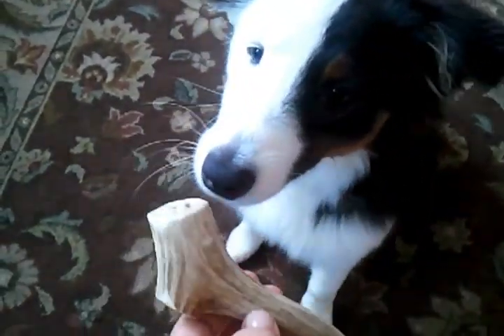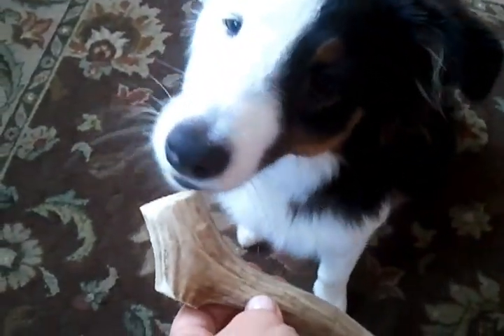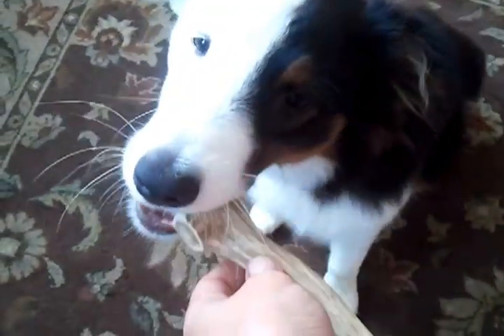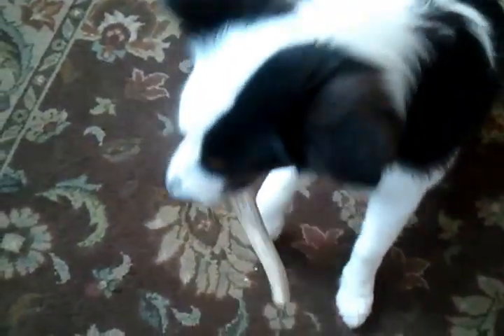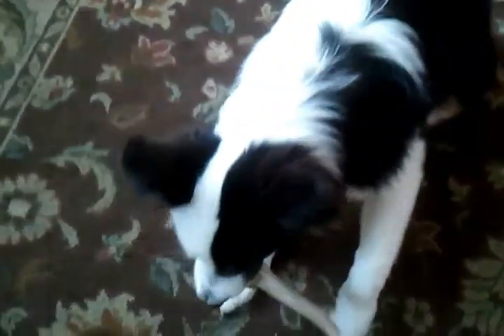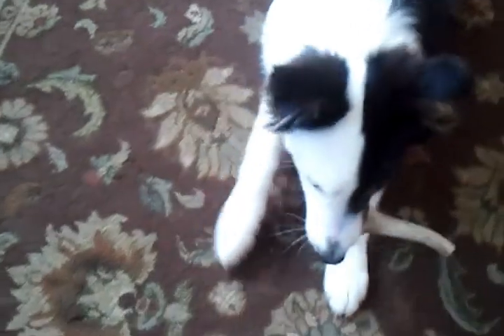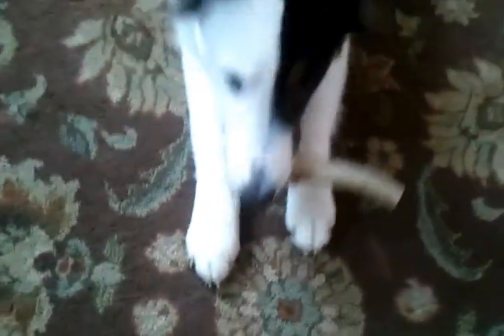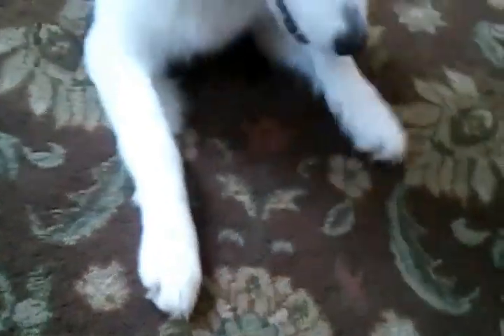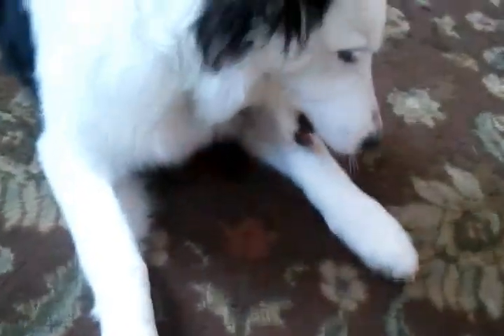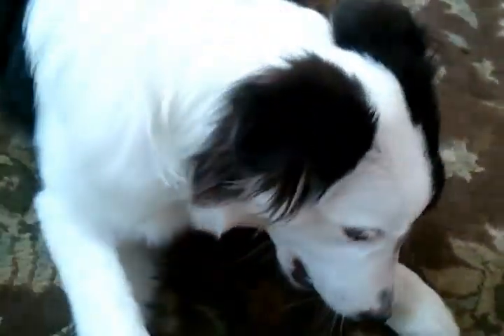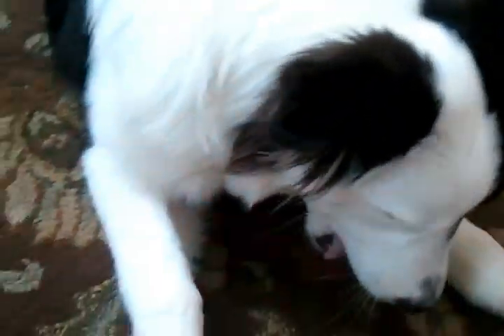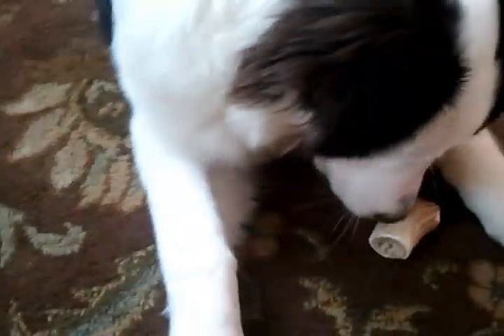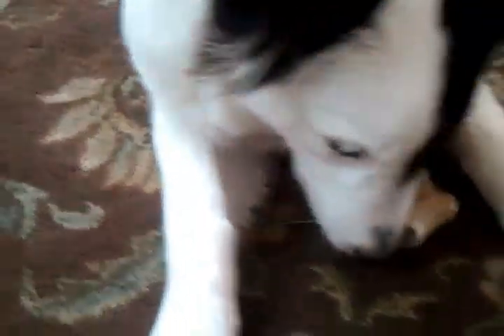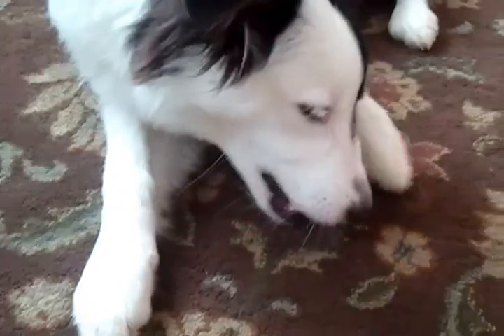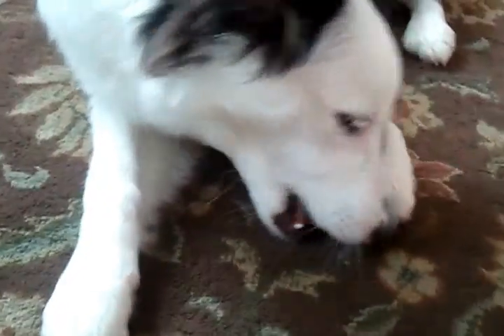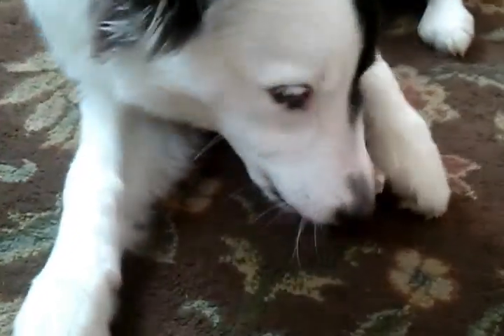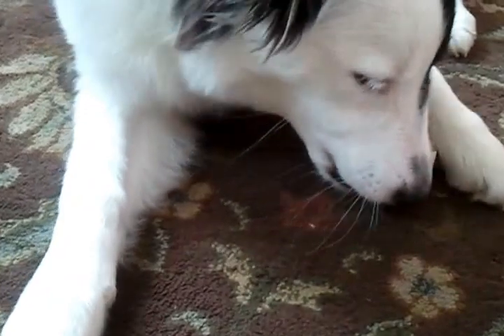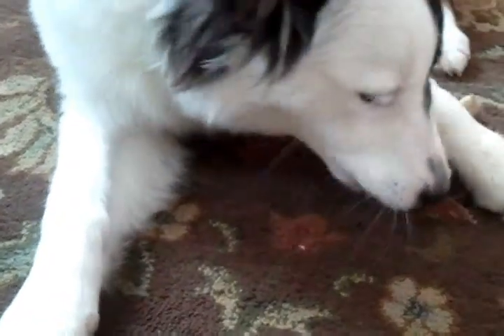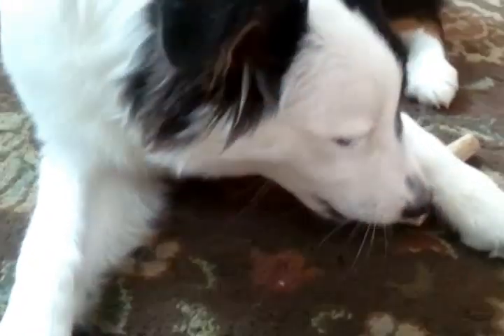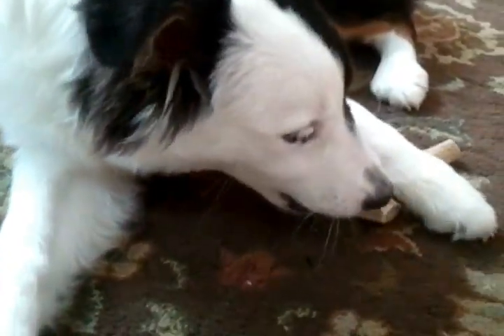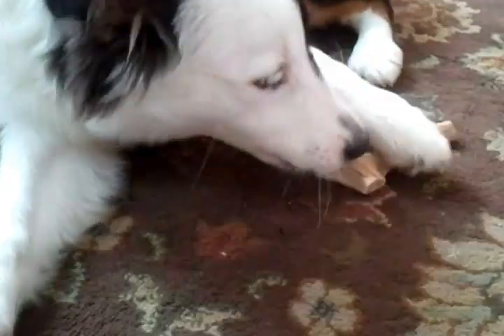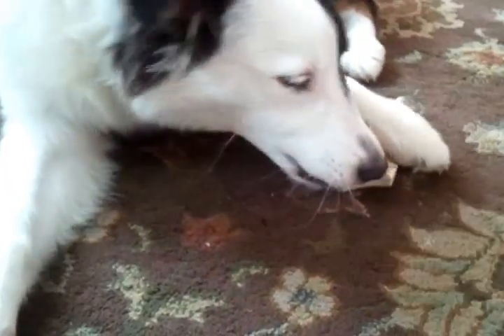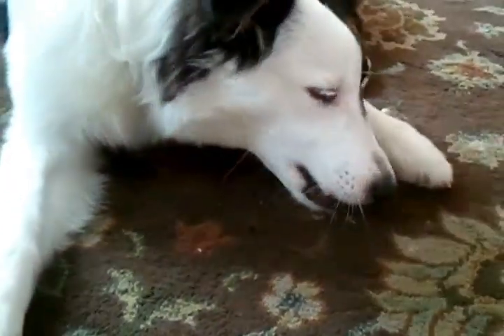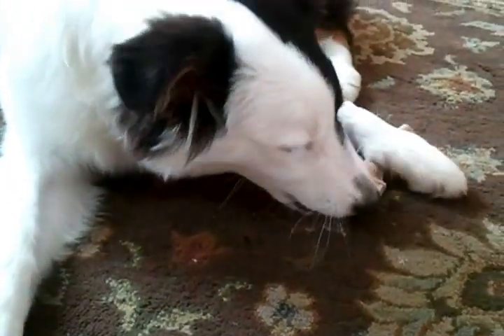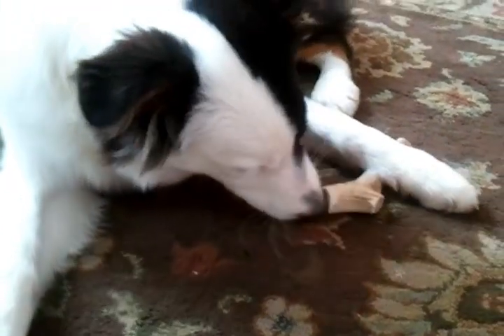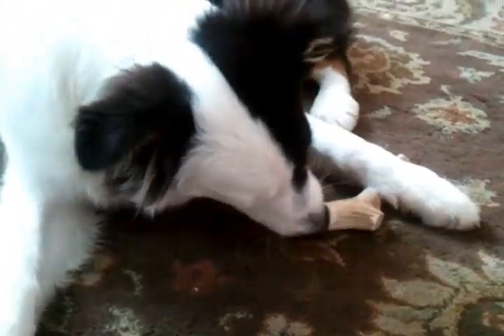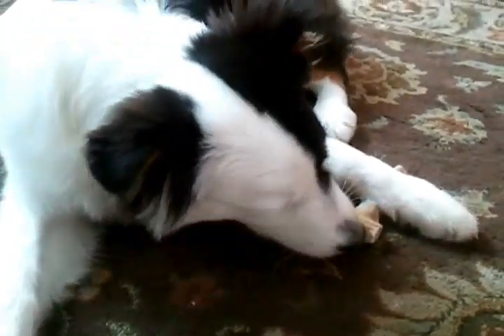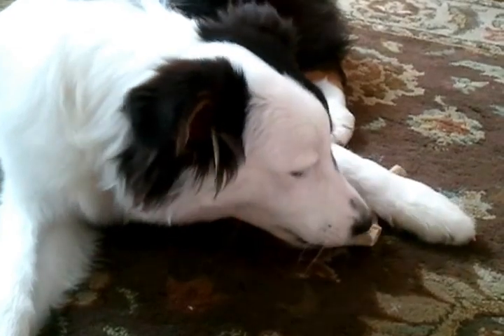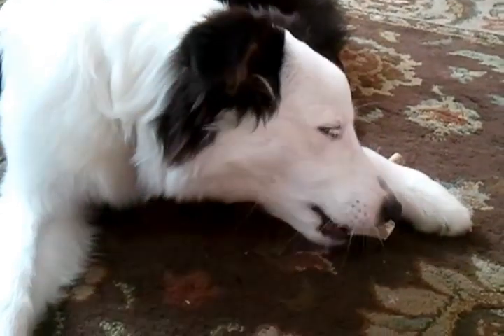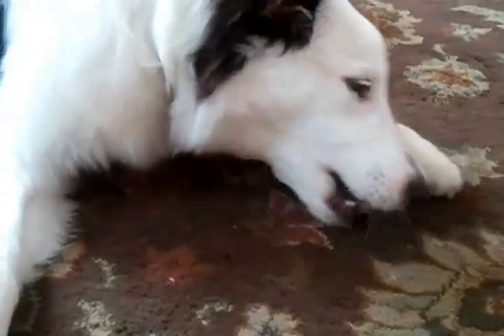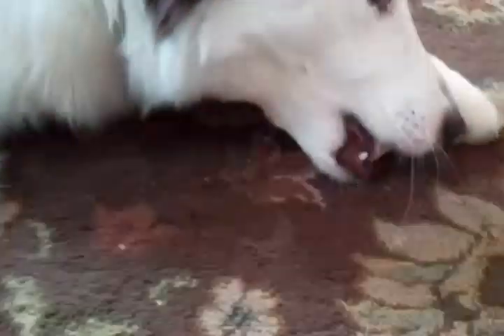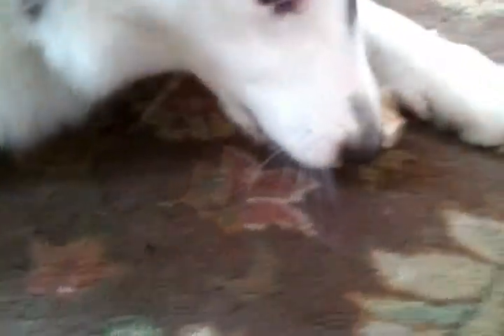Would you like to have some? There you go. If you haven't tried an elk antler for your dog, you must. They are really great treats. They can last up to six months depending on the aggression of the chewer. Dogs love them.